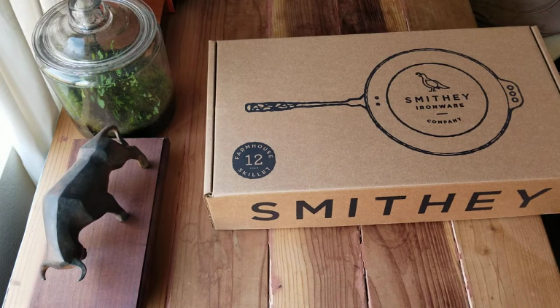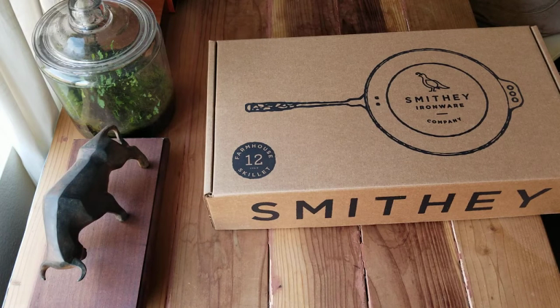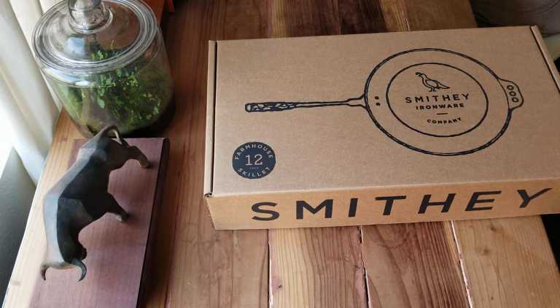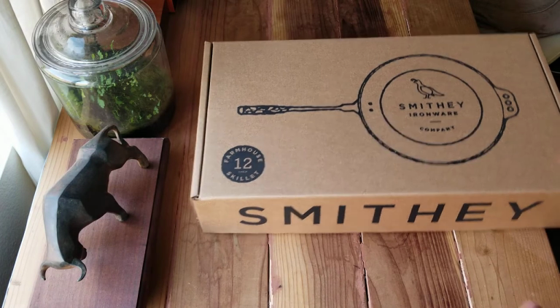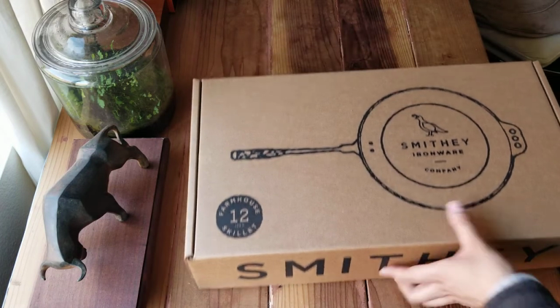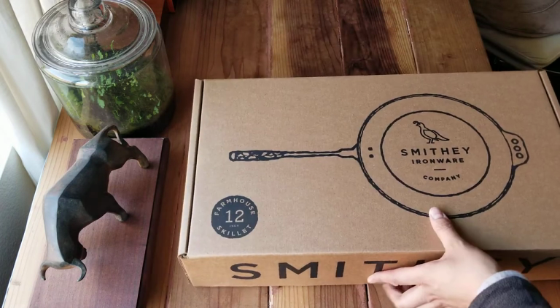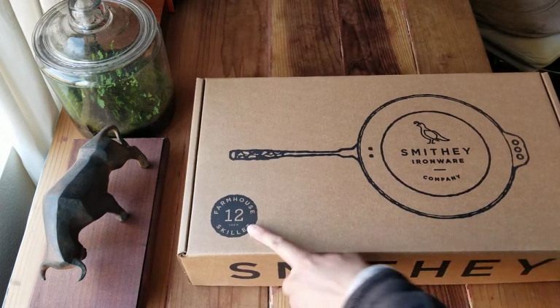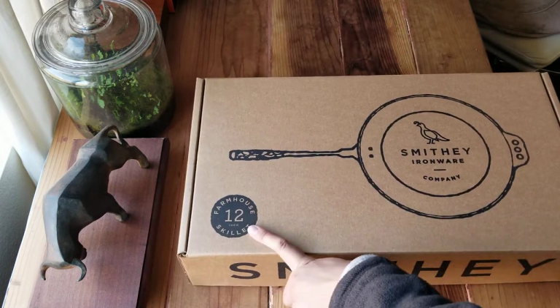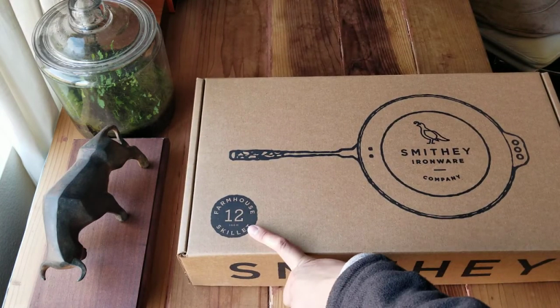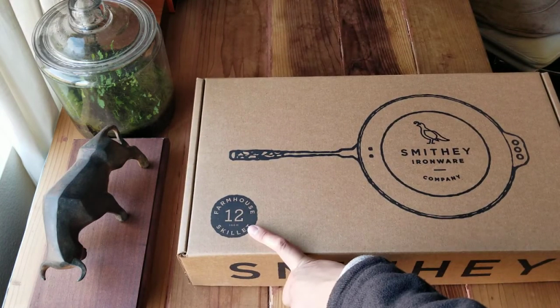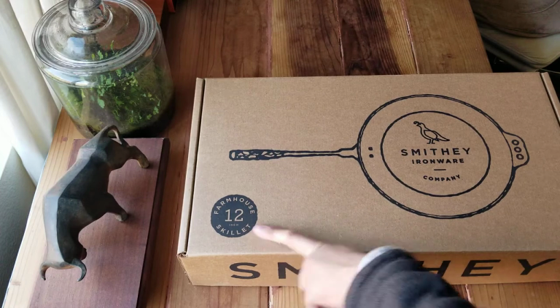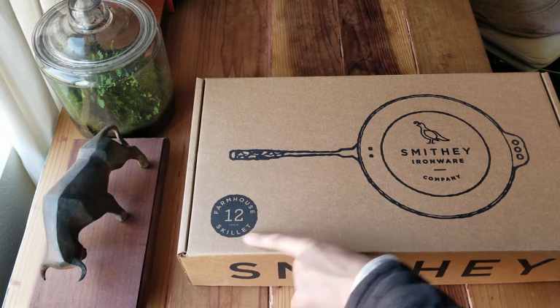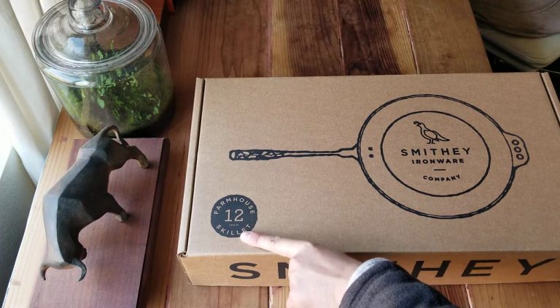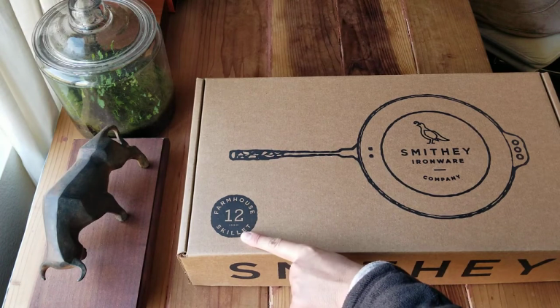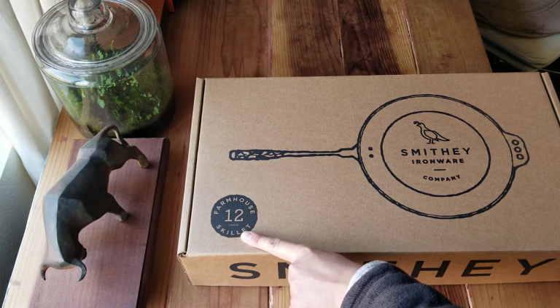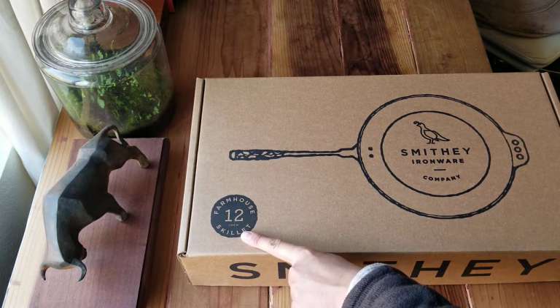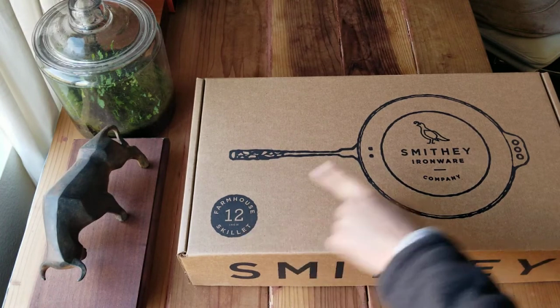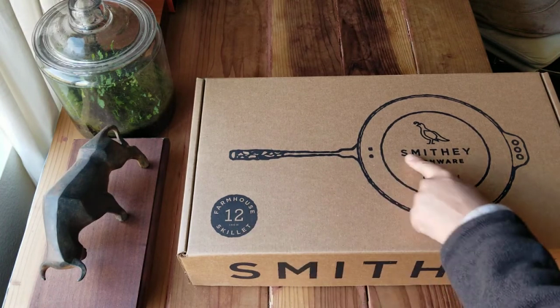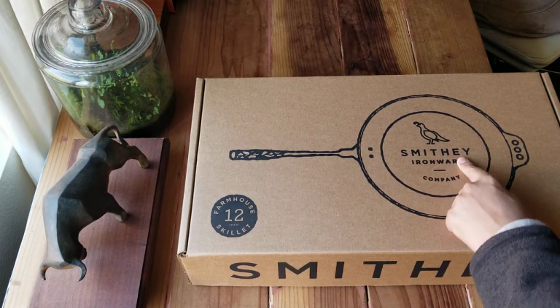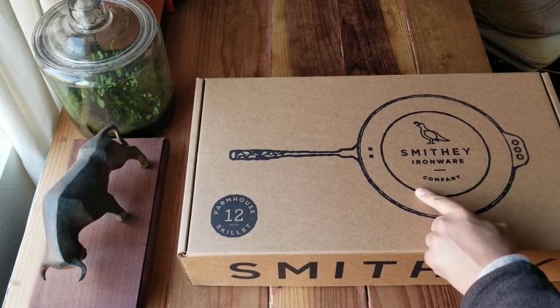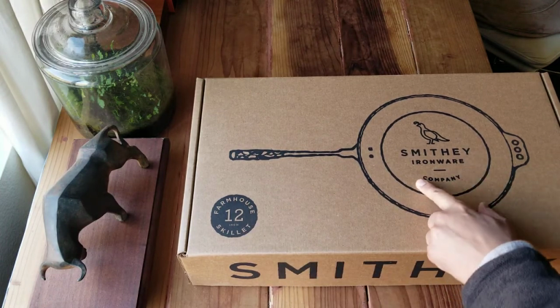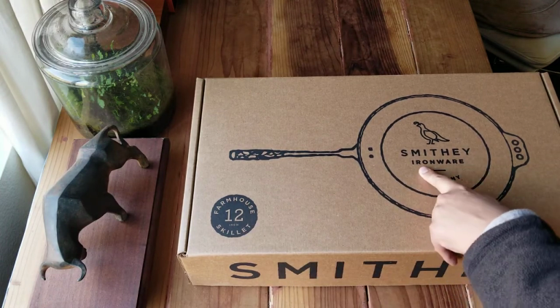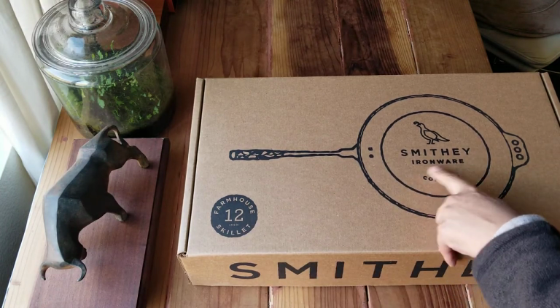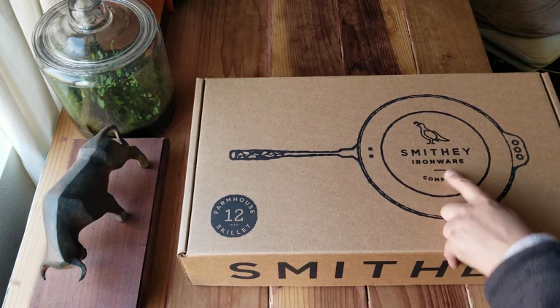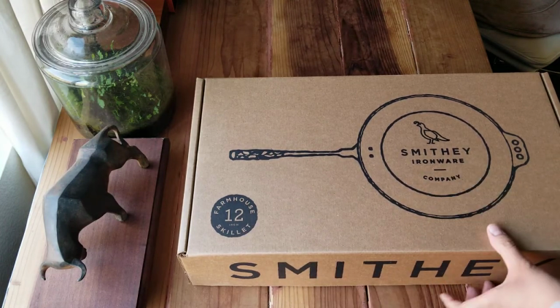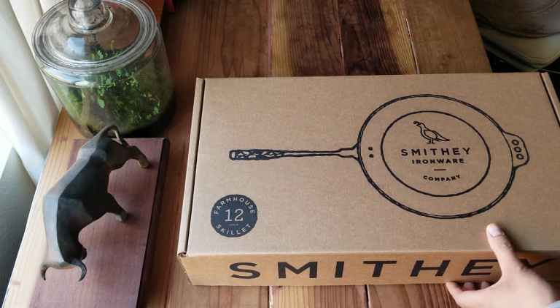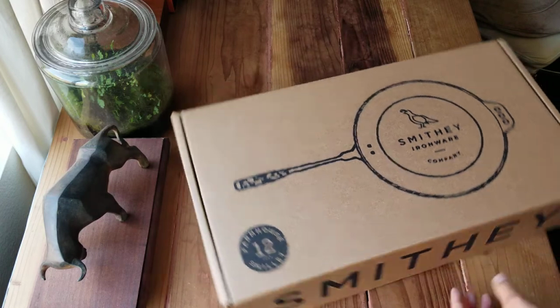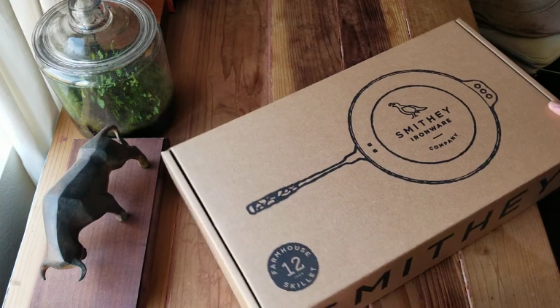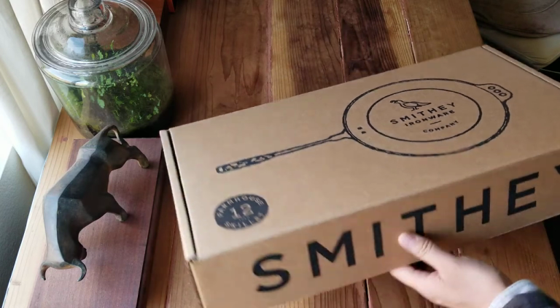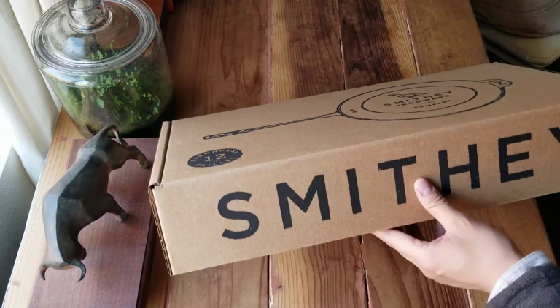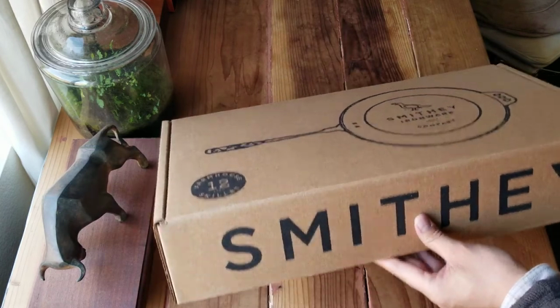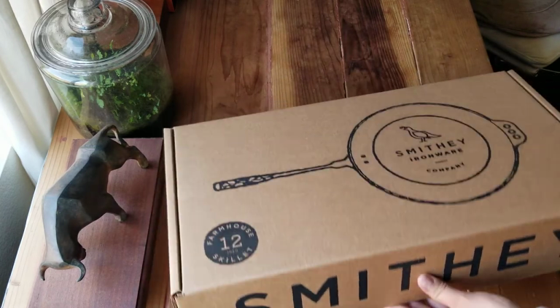12 inches — Farmhouse Skillet, carbon steel from Smithy Ironwork. Made in the USA. Here's the box.